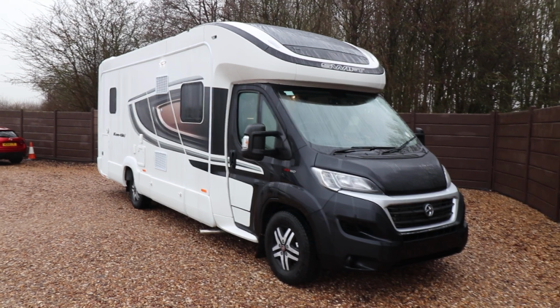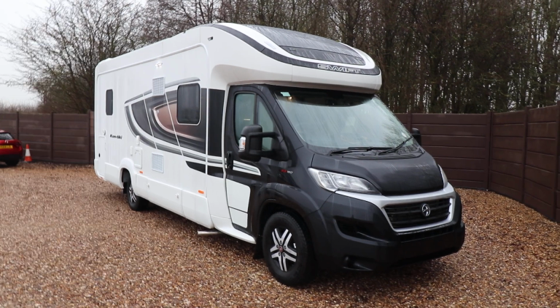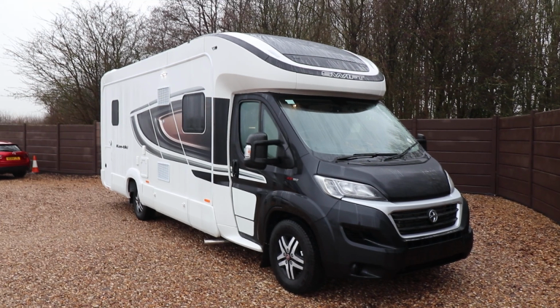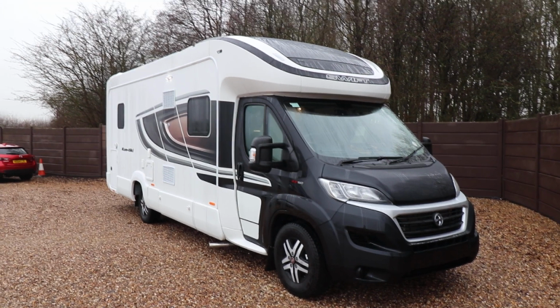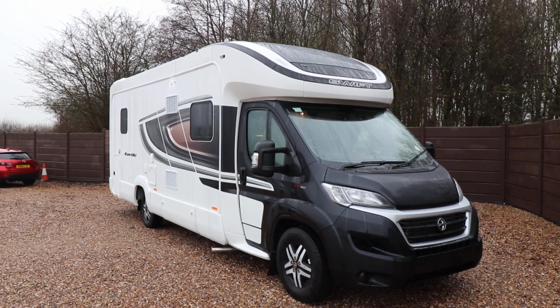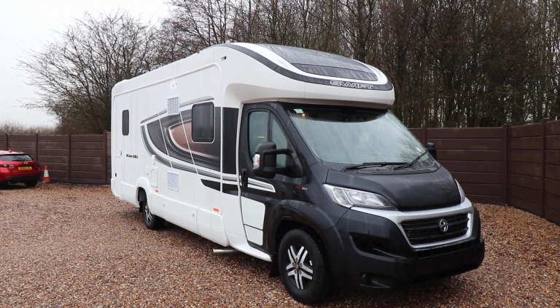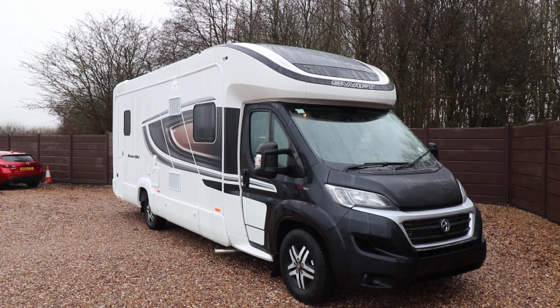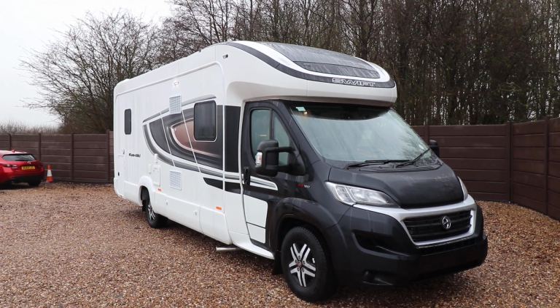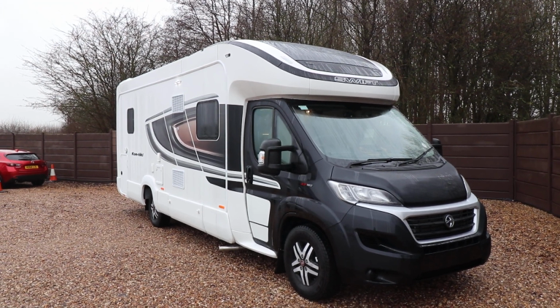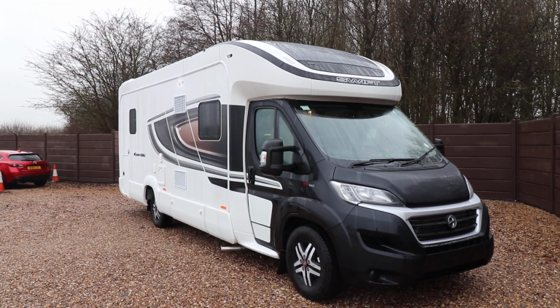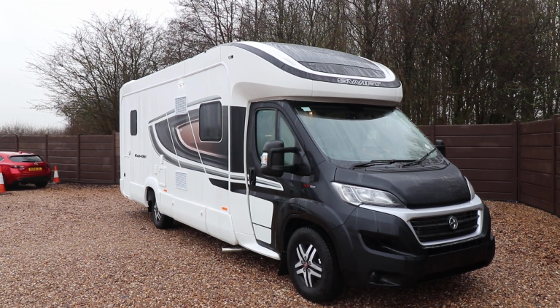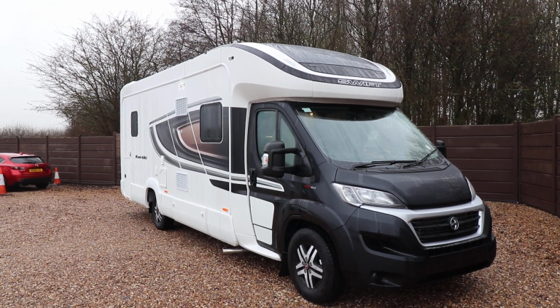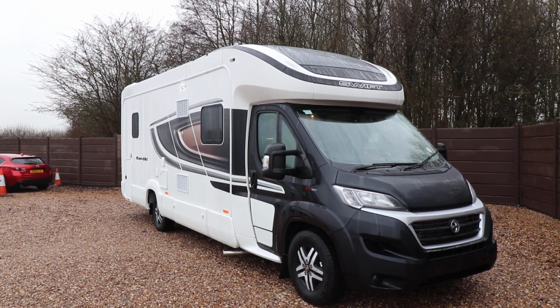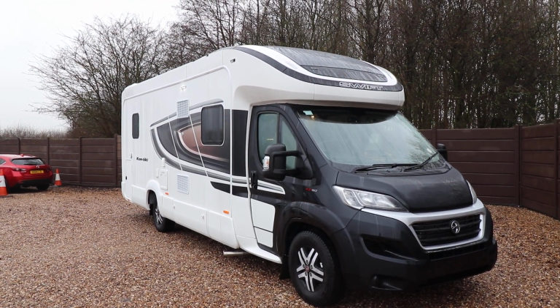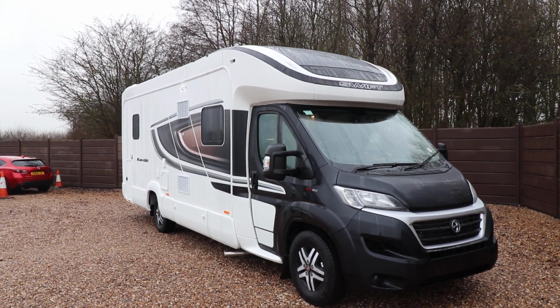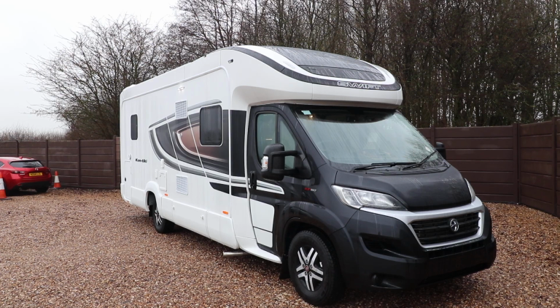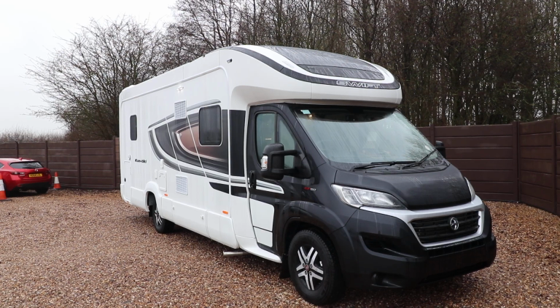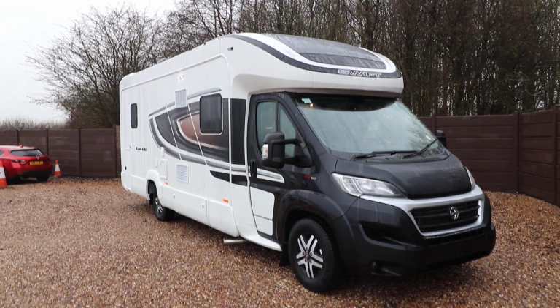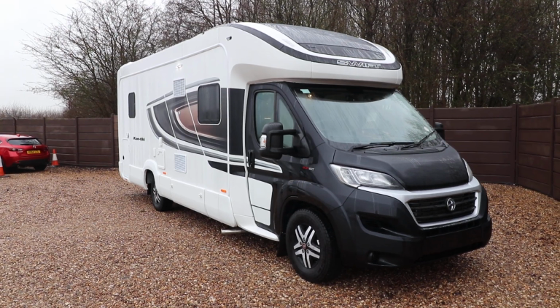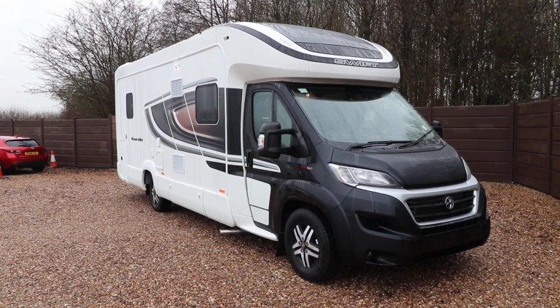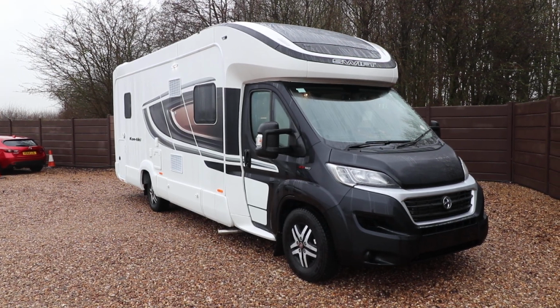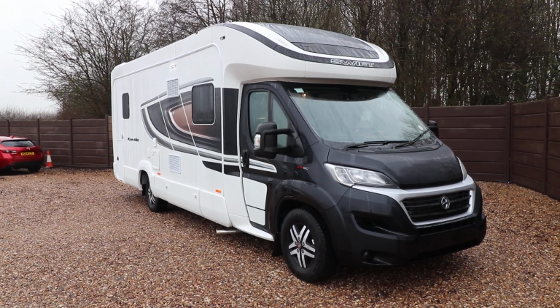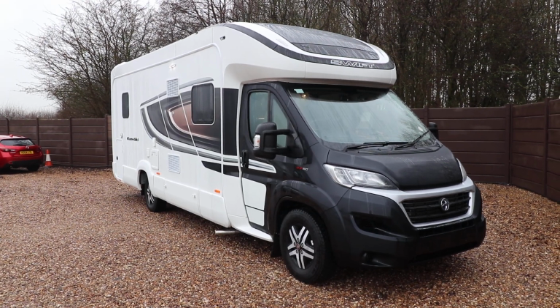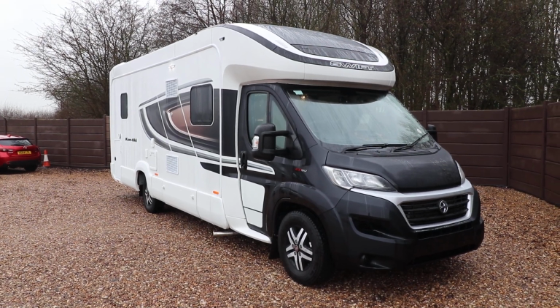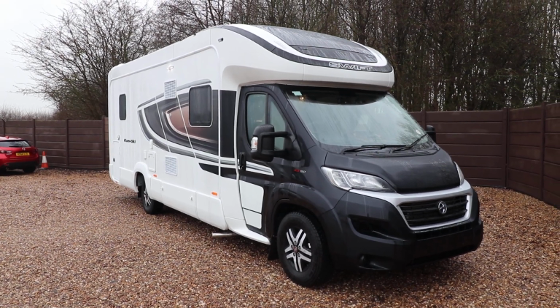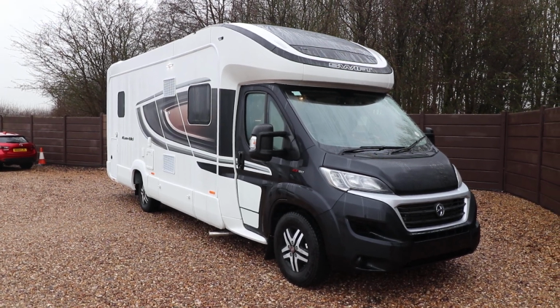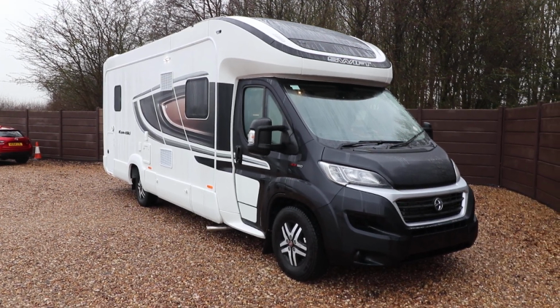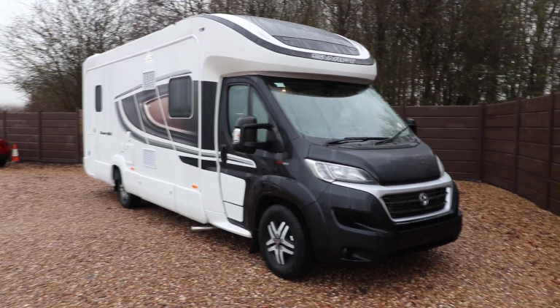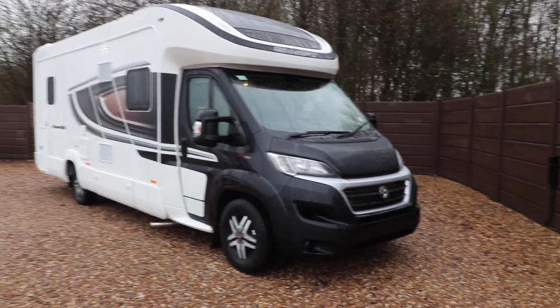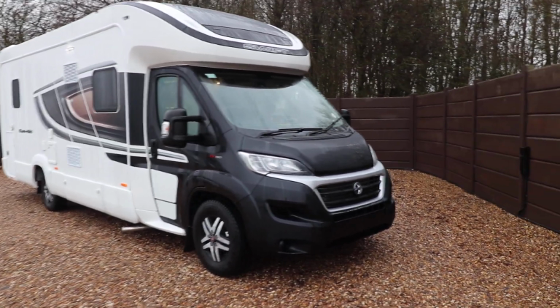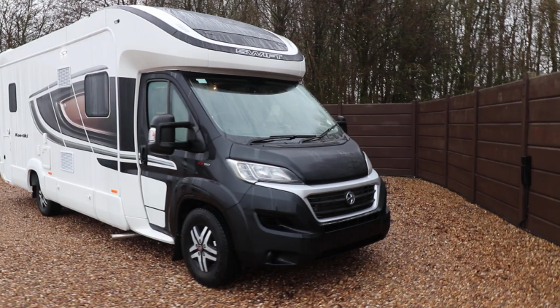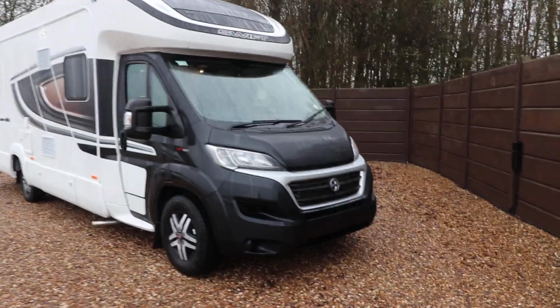Hello, this is Andy Hall from HG Motor and I'm just going to show you around the Swift Contiki 625. It's a 2019, it's an automatic gearbox, it's had one owner from new and it's done about 700 miles.